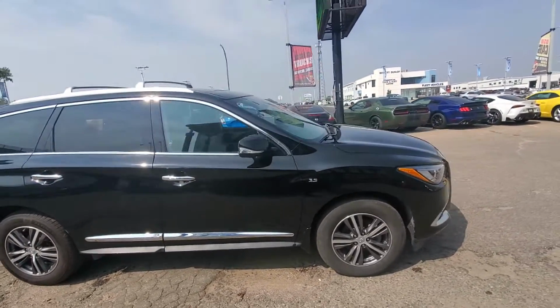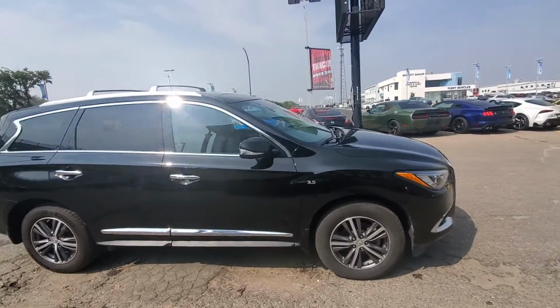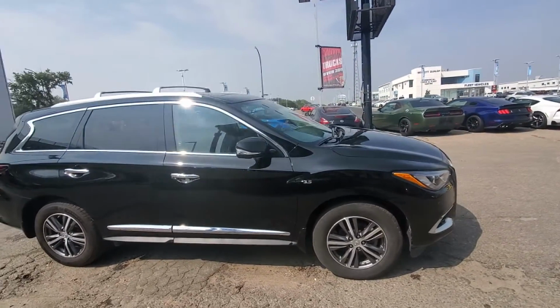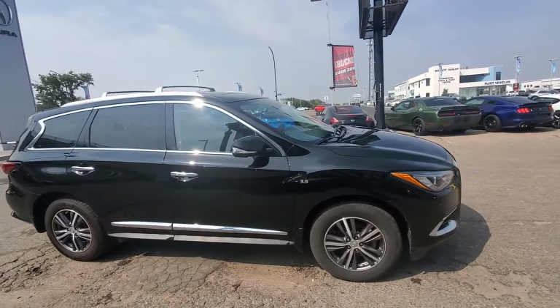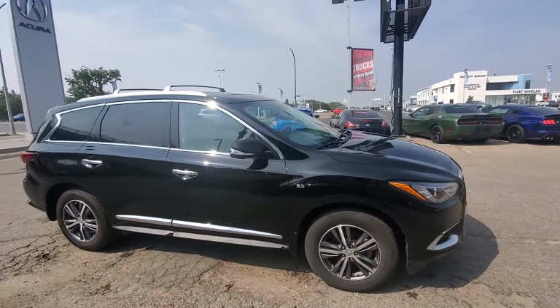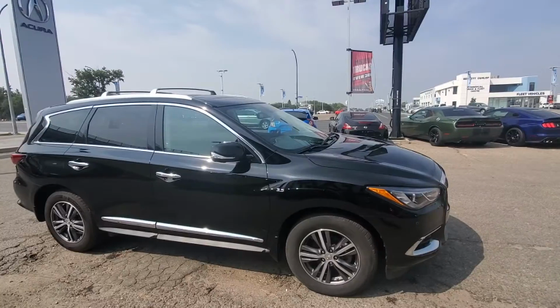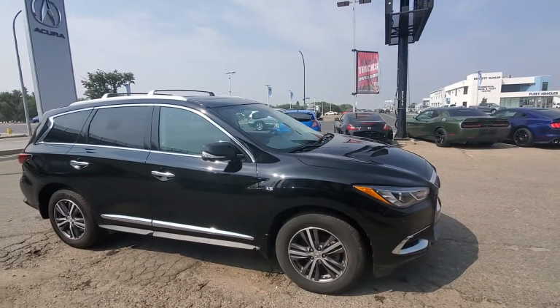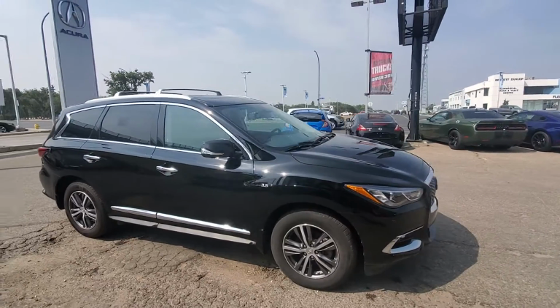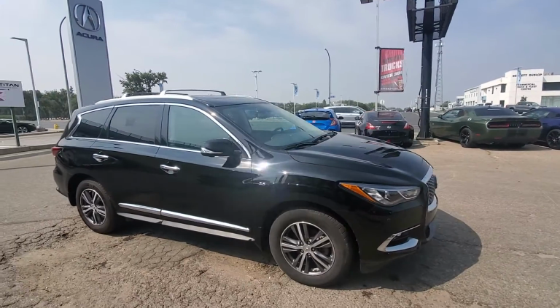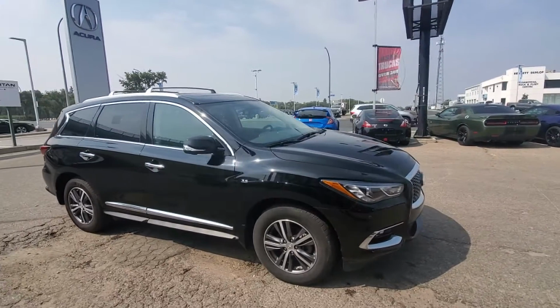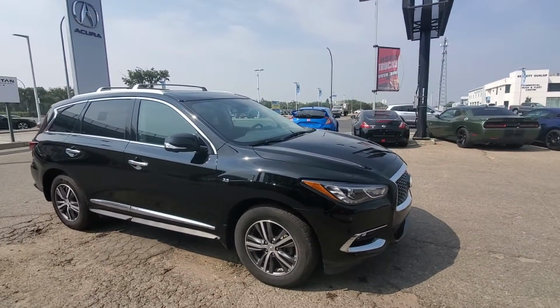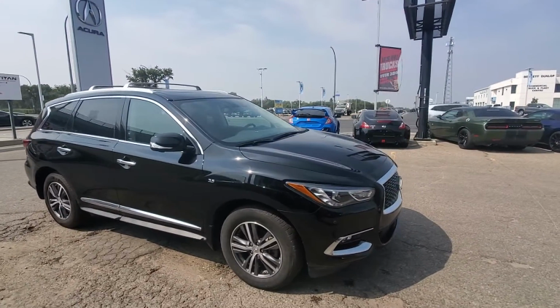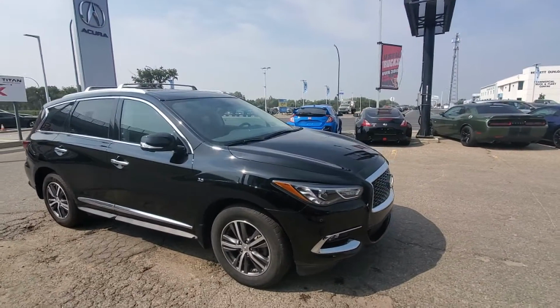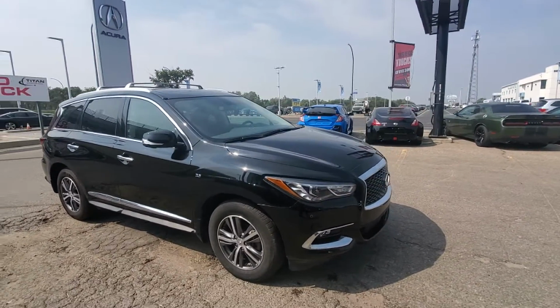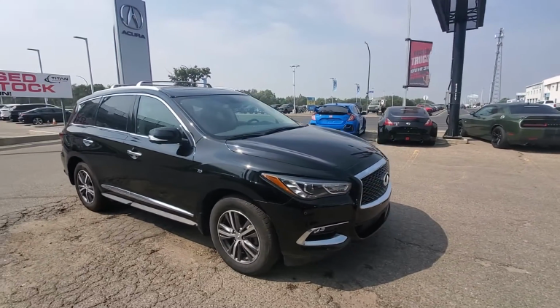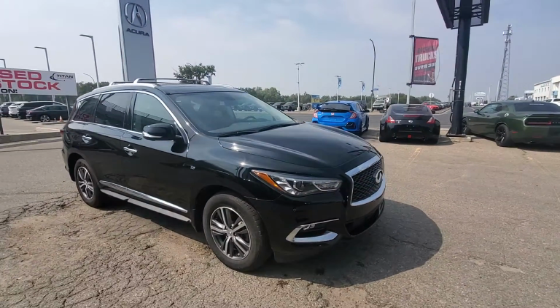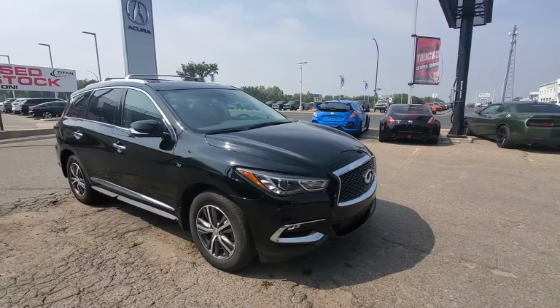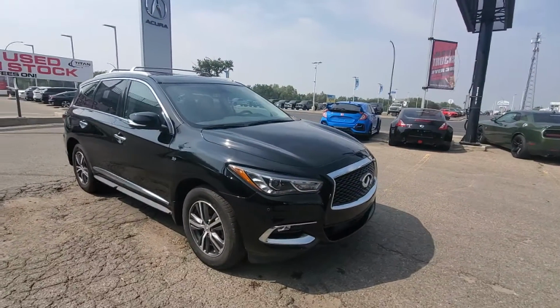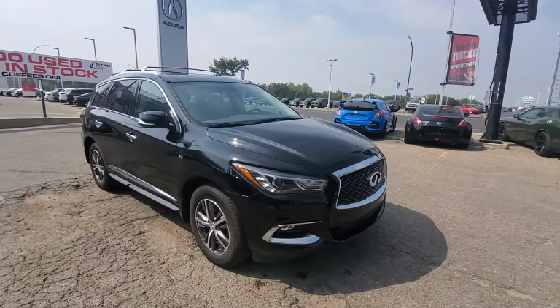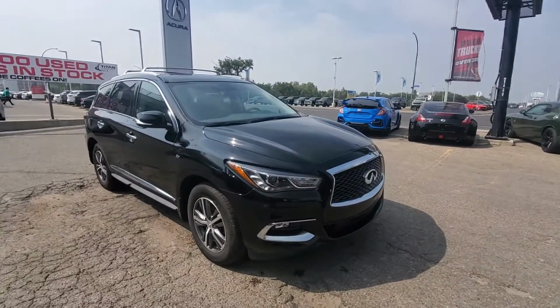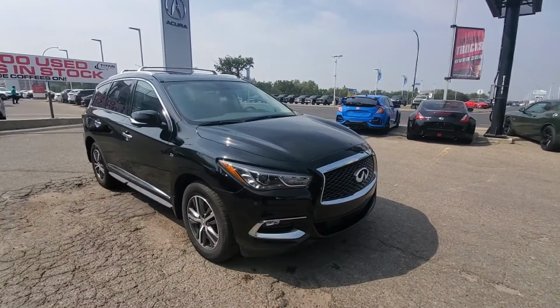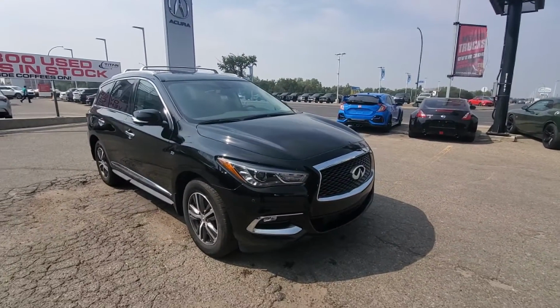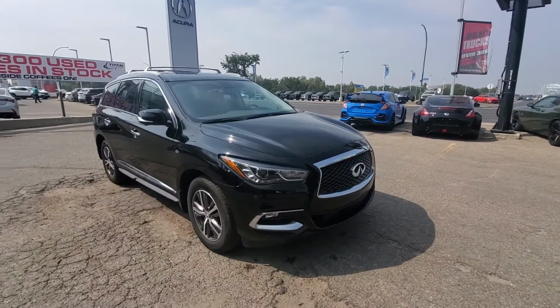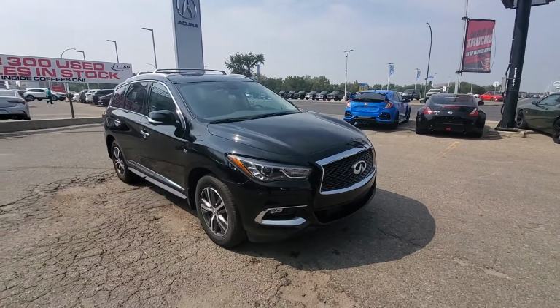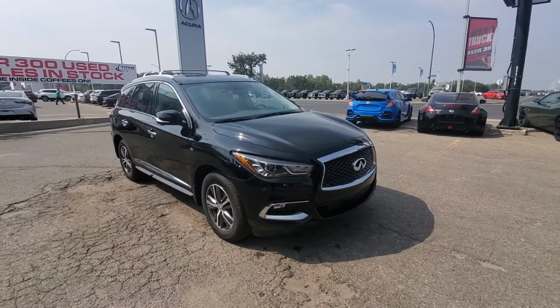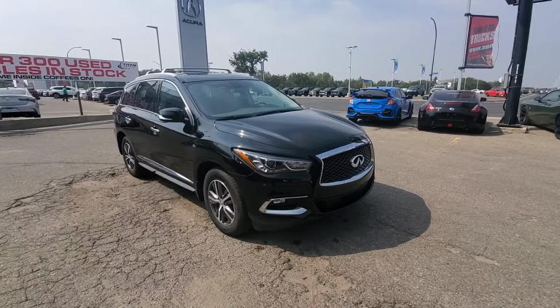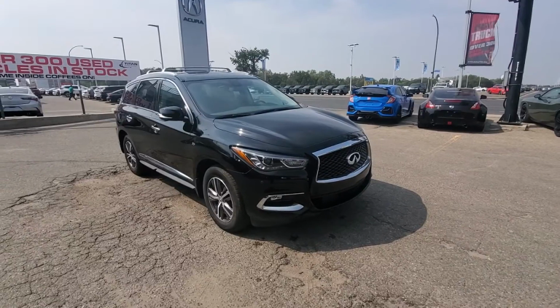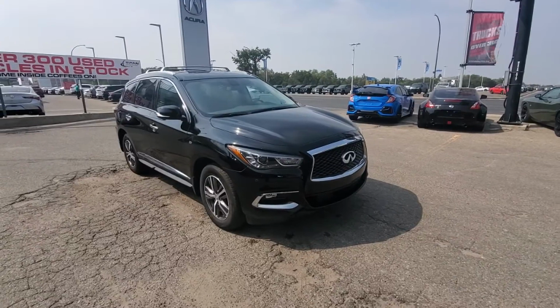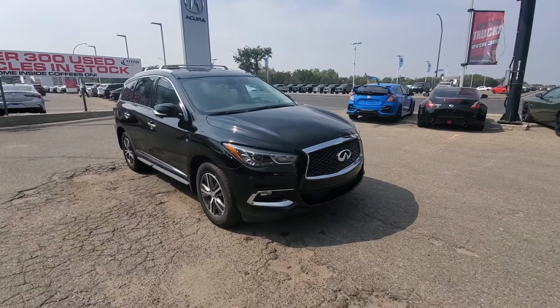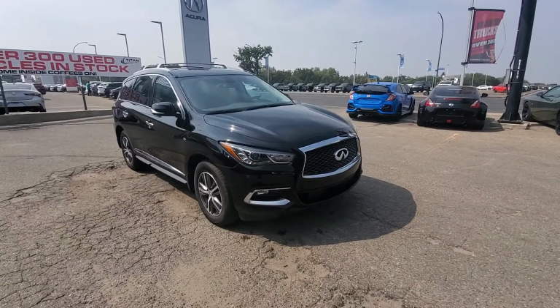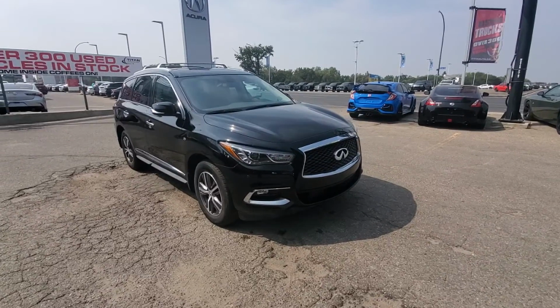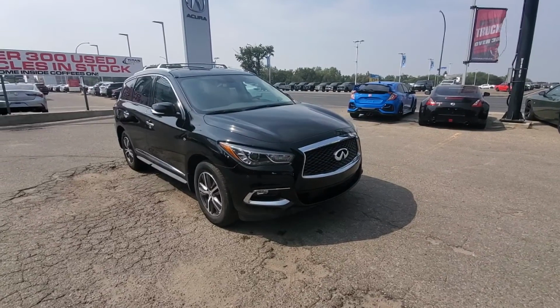Hopefully you enjoyed this quick little video on this Infiniti. Let me know what you think. Have a great day.